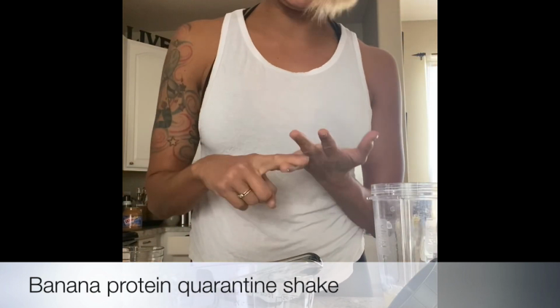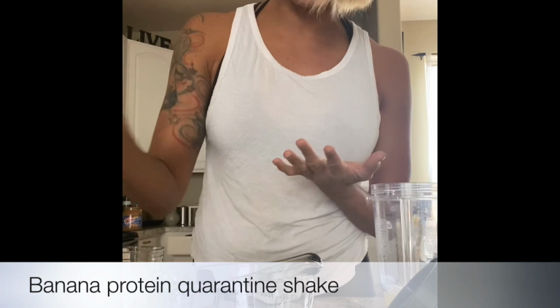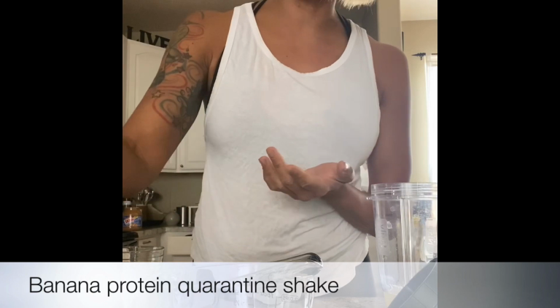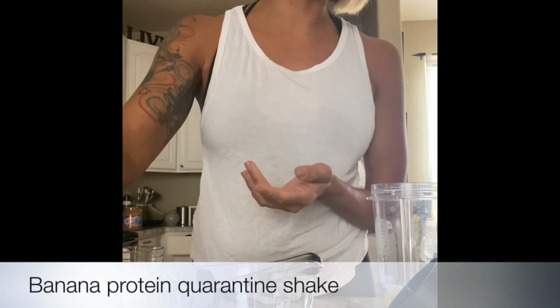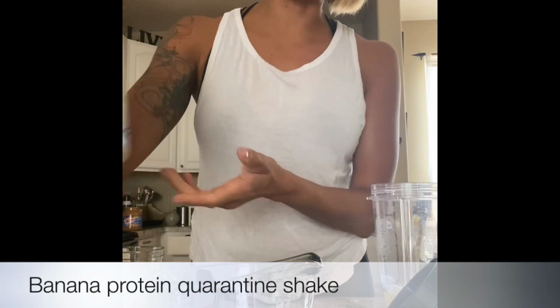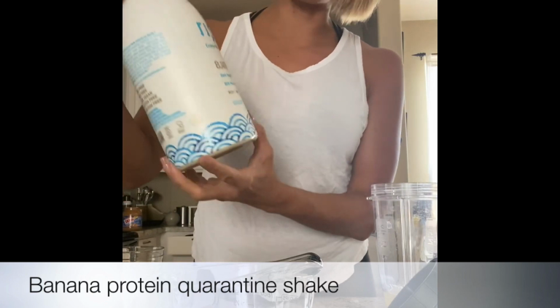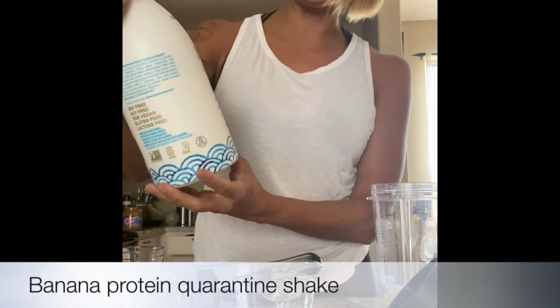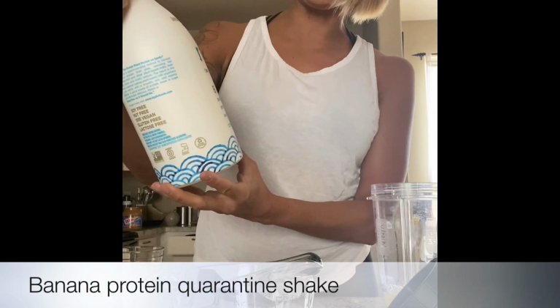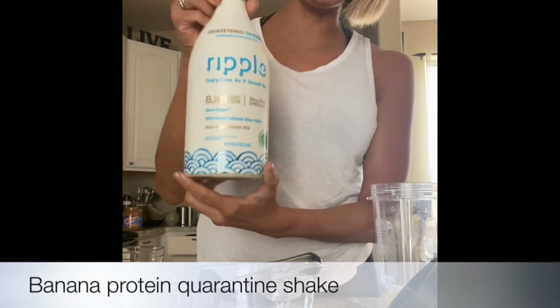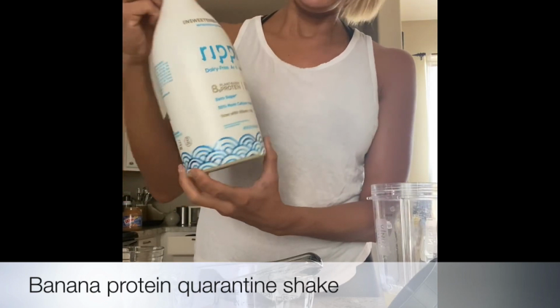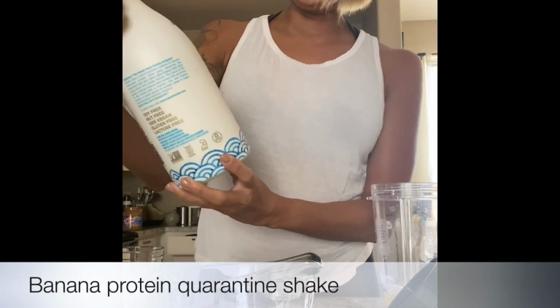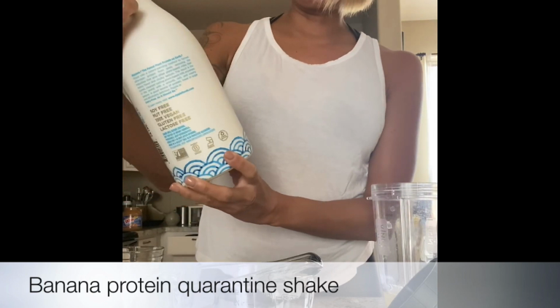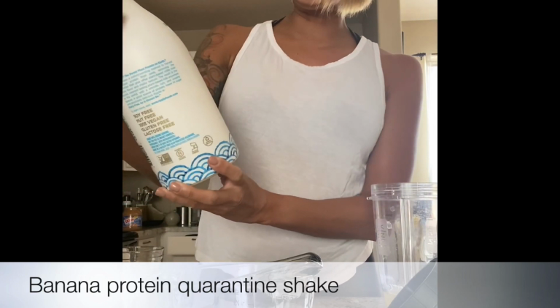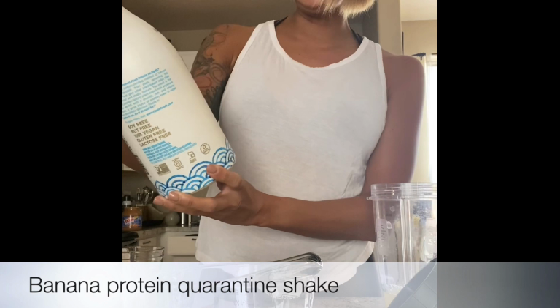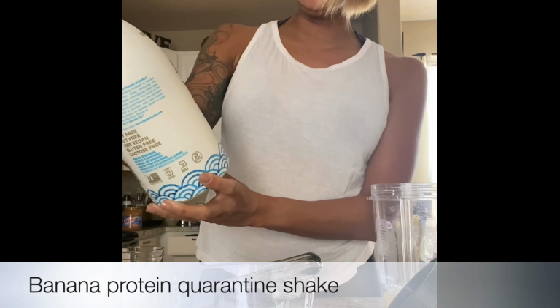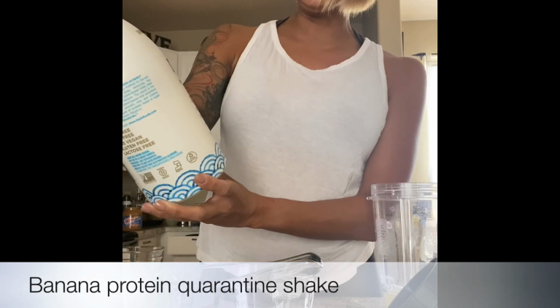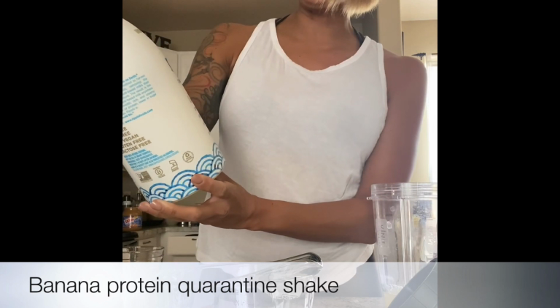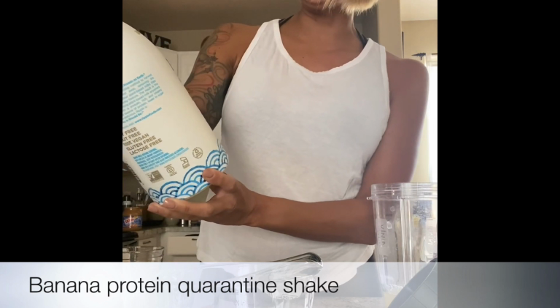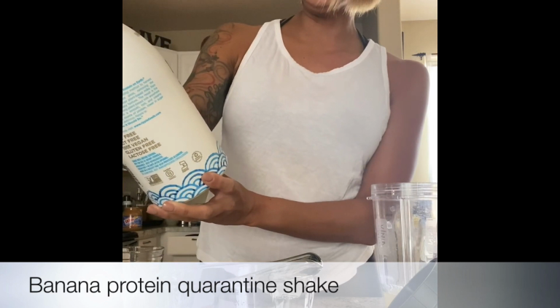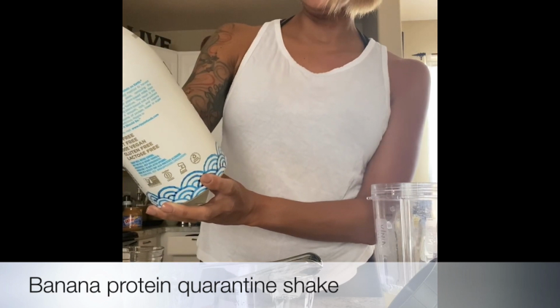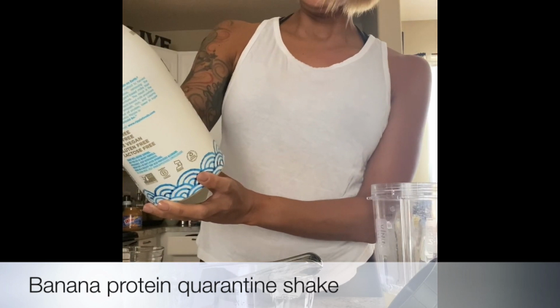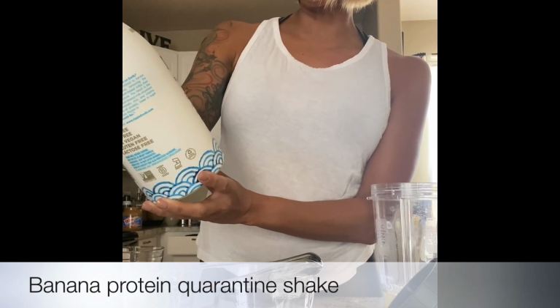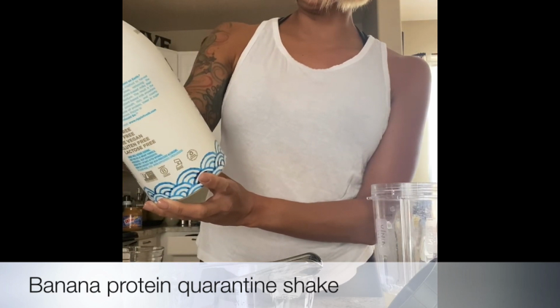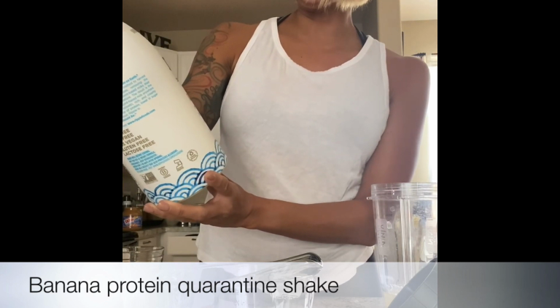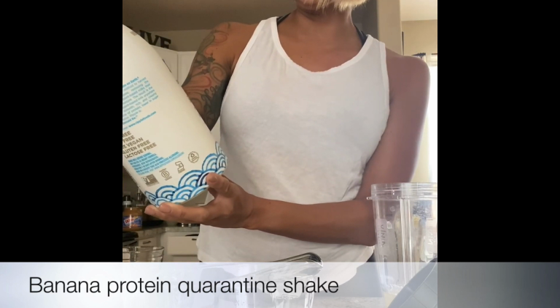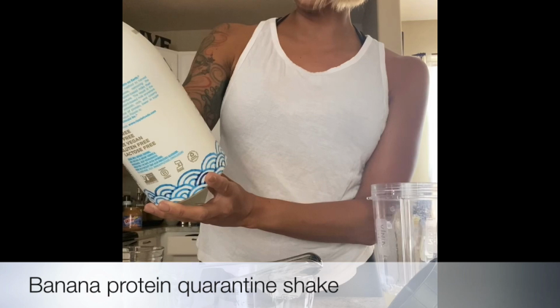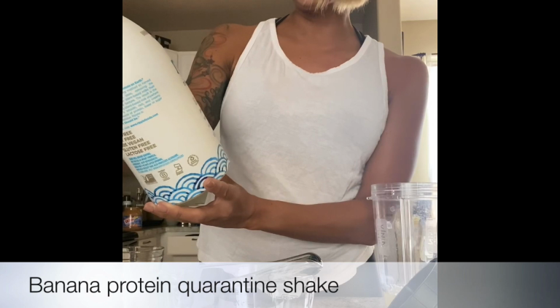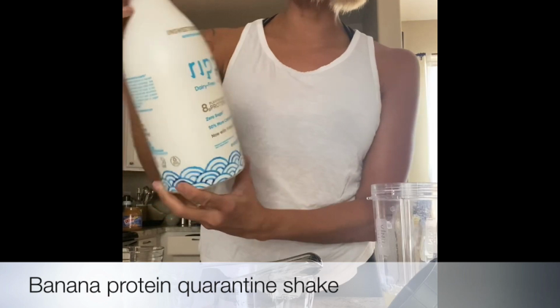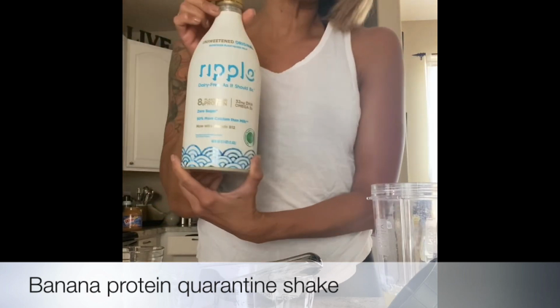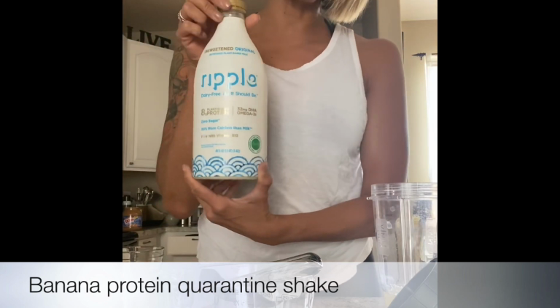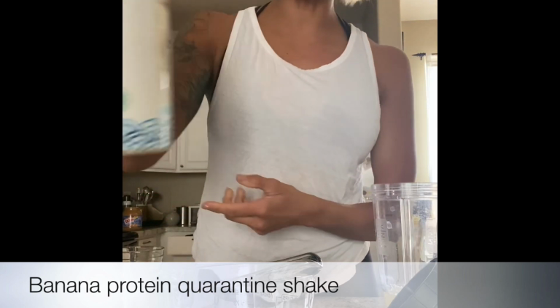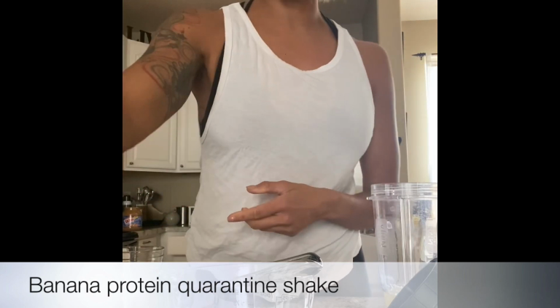you can use milk, you can use whatever you want. But I'm using this stuff called Ripple — it's plant-based protein, zero sugar, and 50% more calcium than milk. So I thought I would try something different.